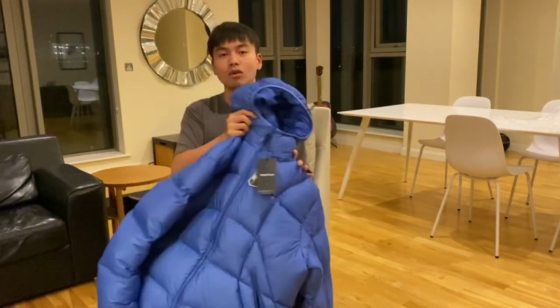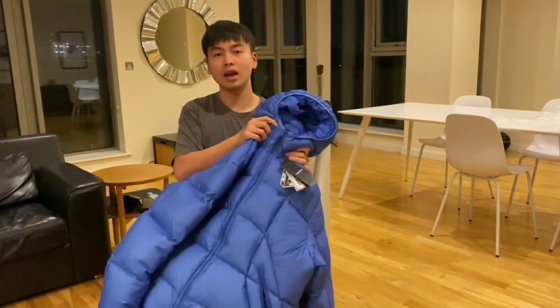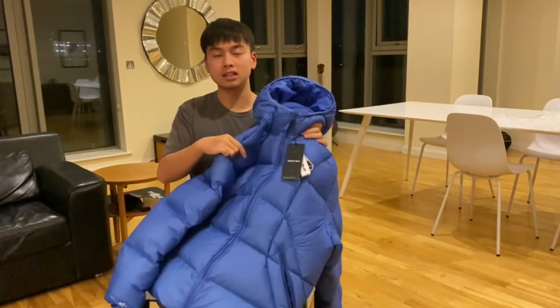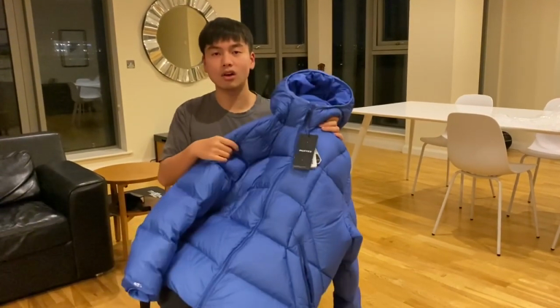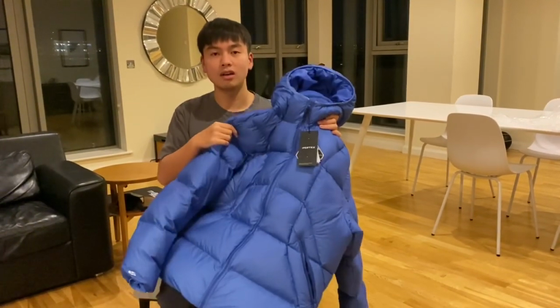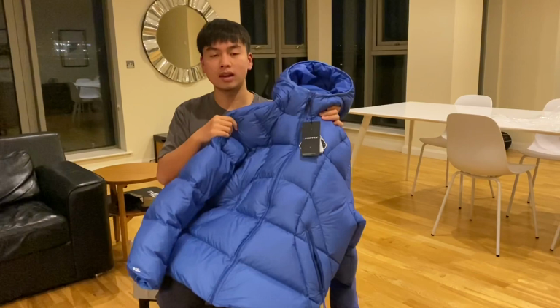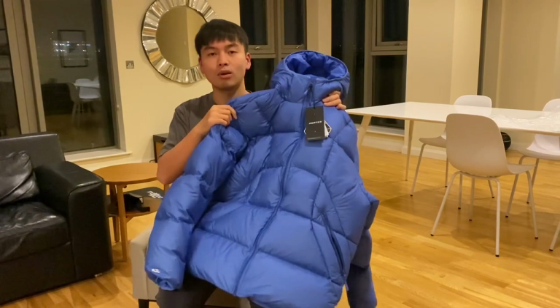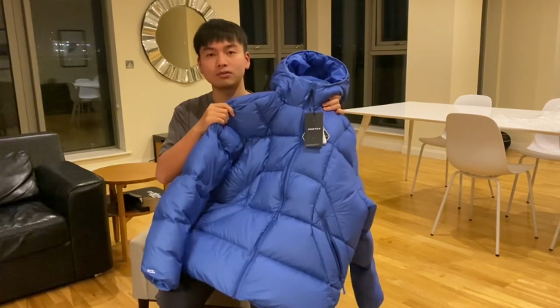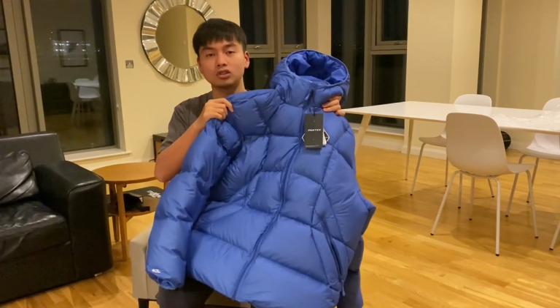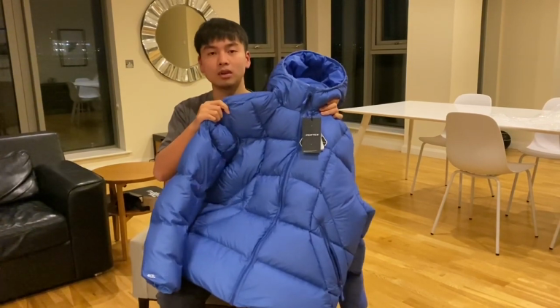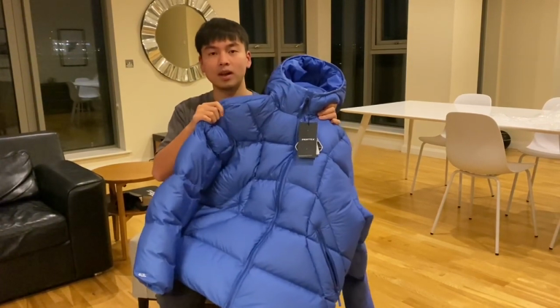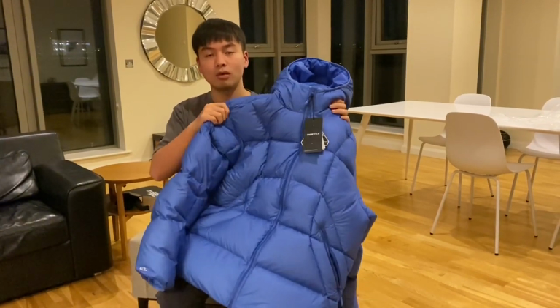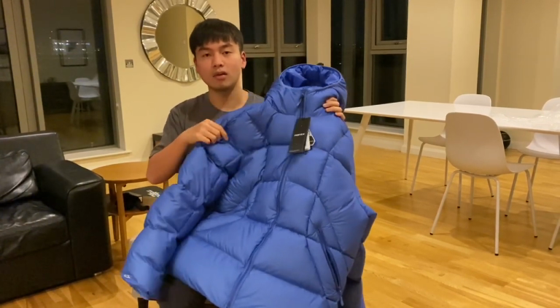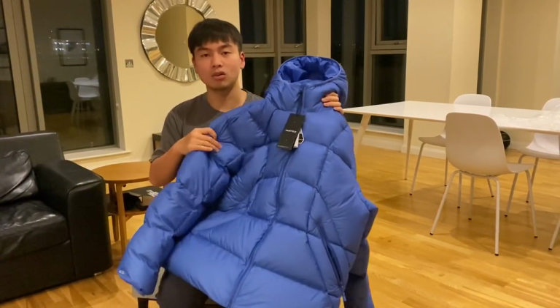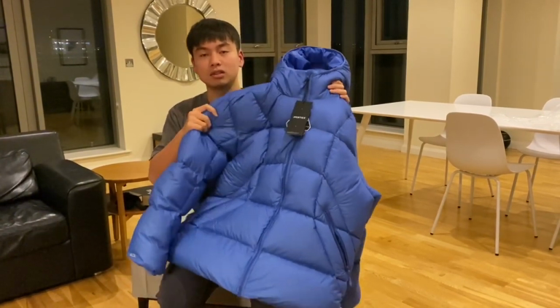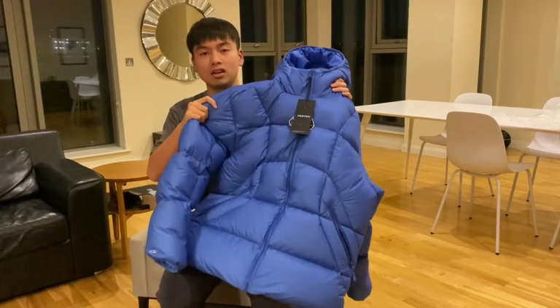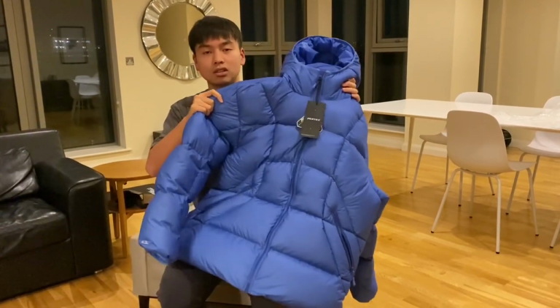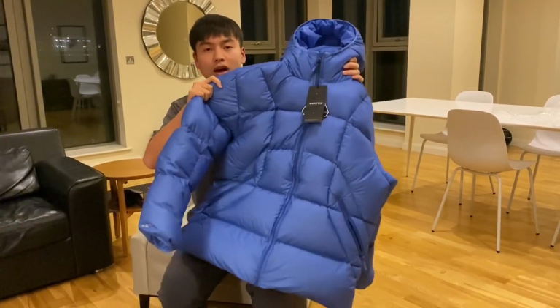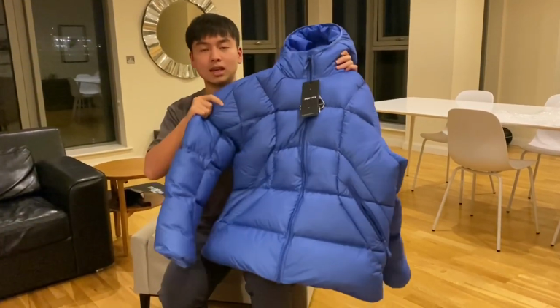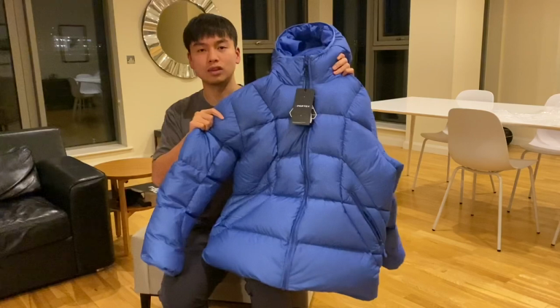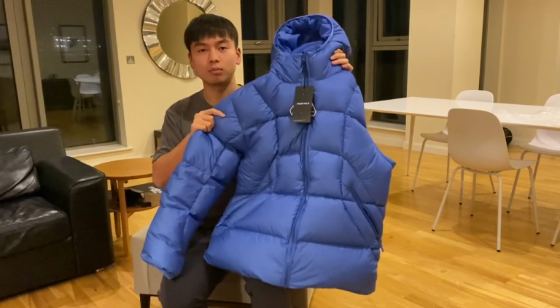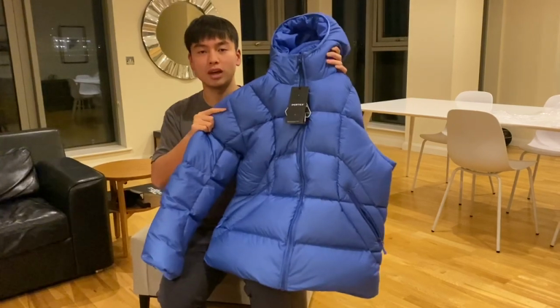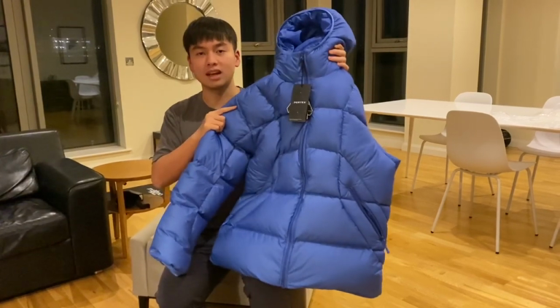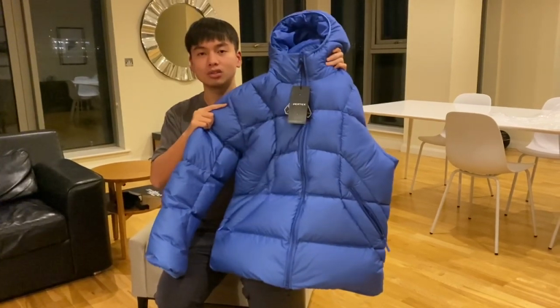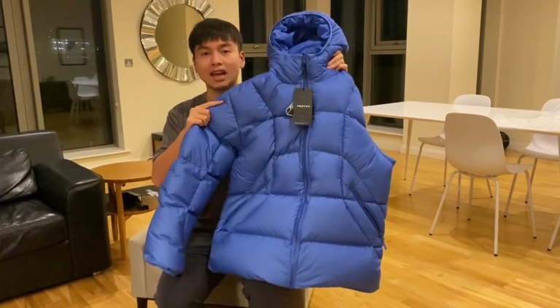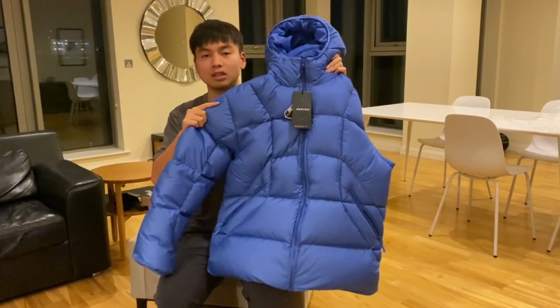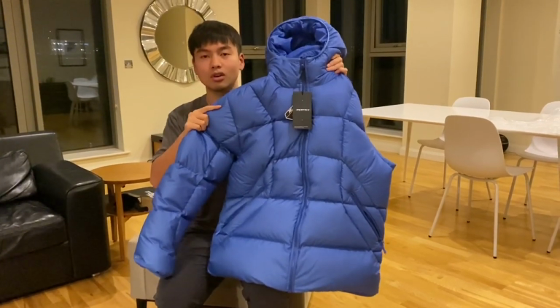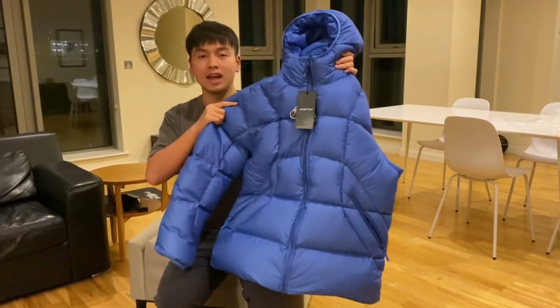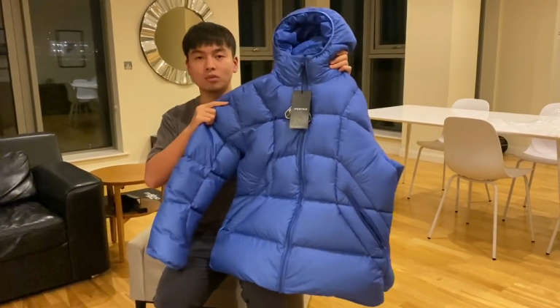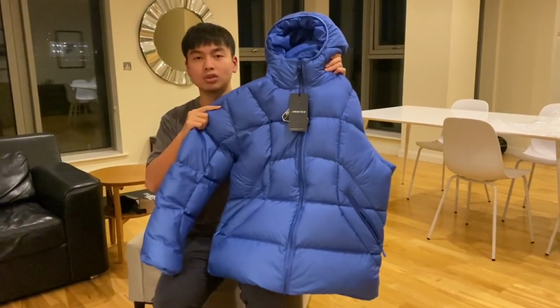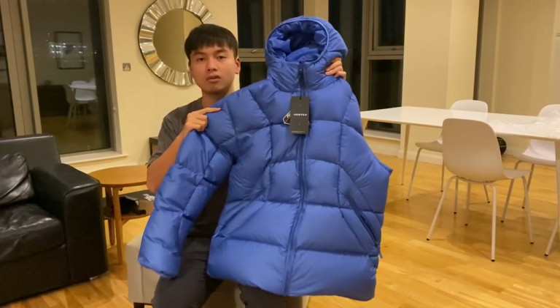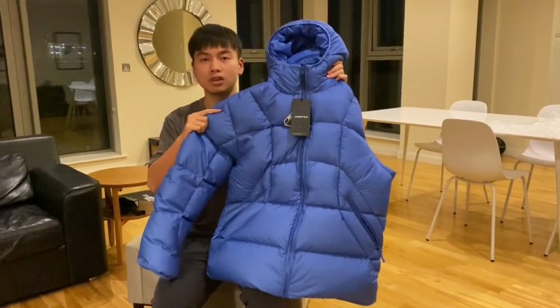When I got to the store one hour after the drop, the black colorway had already sold out first. I was able to get the blue XL — also the last one in store — and I'm going to try it on for you guys.